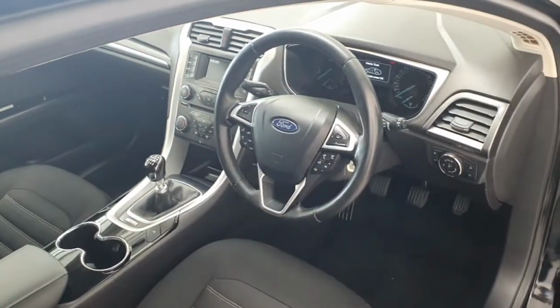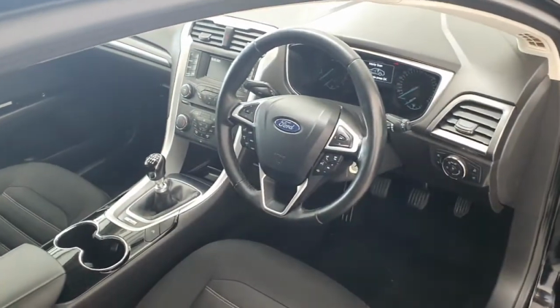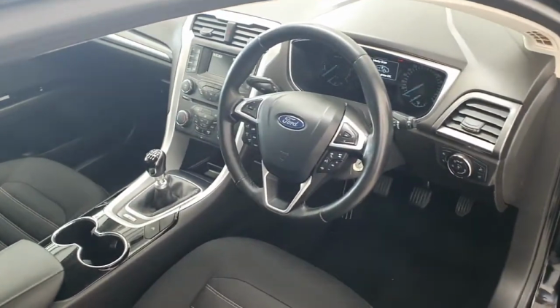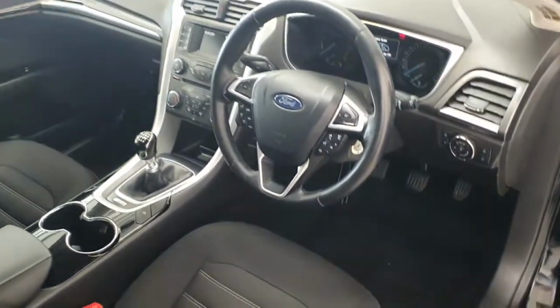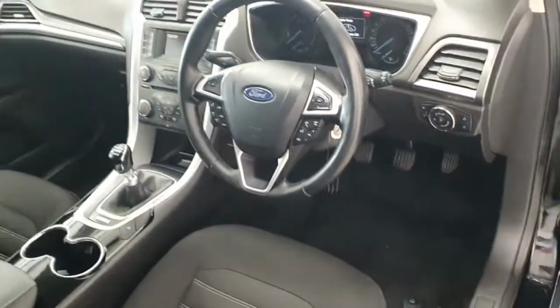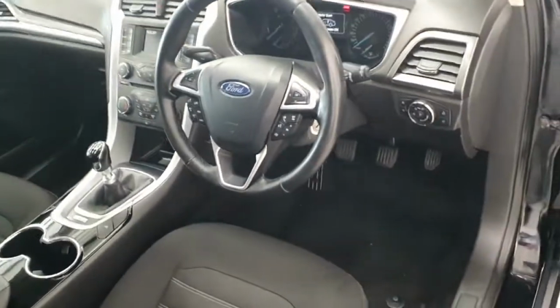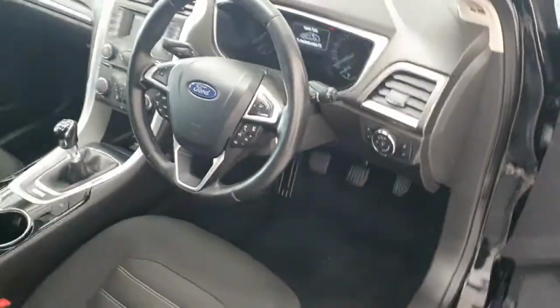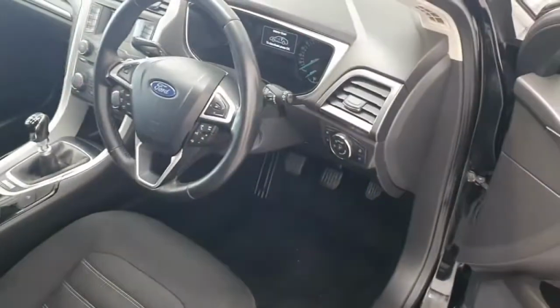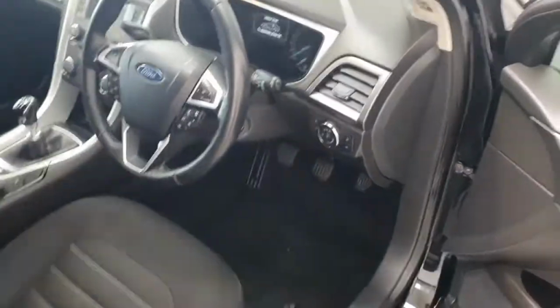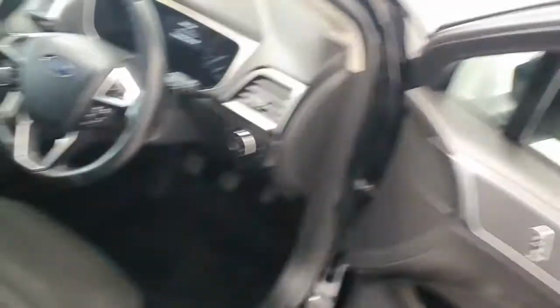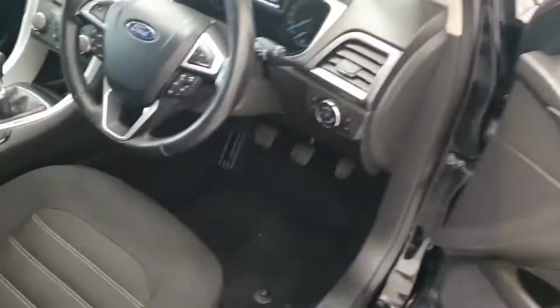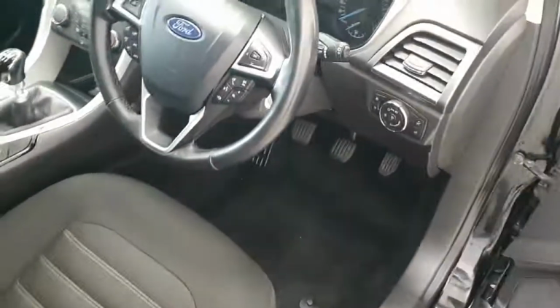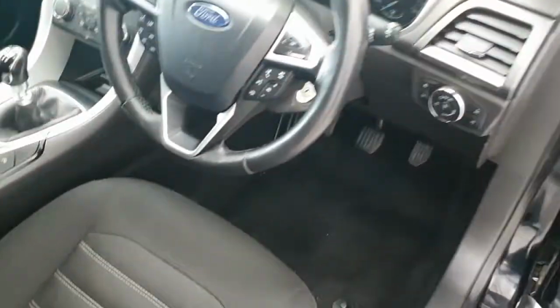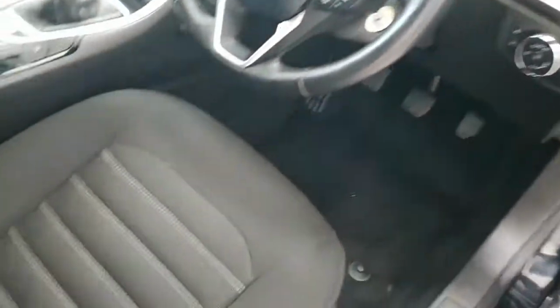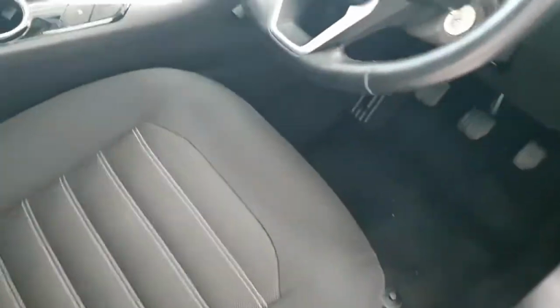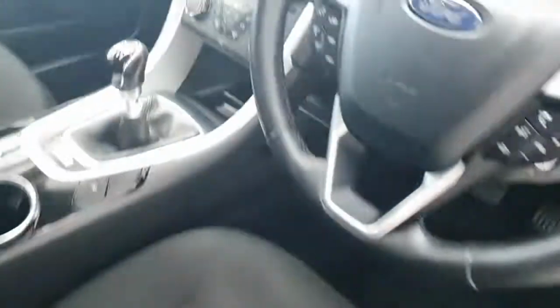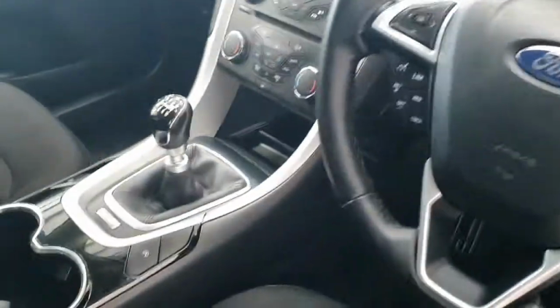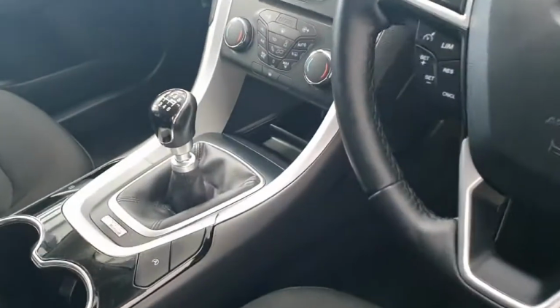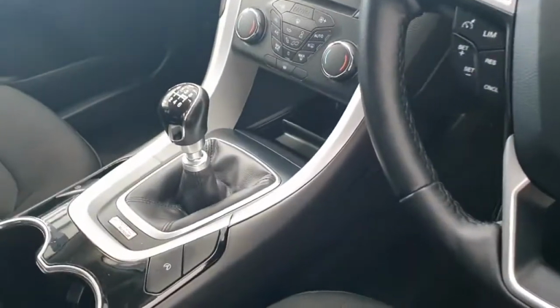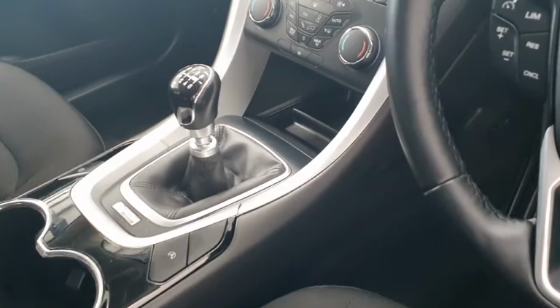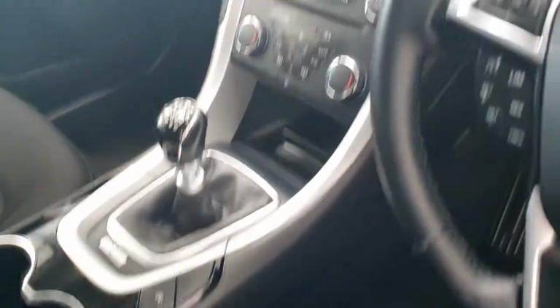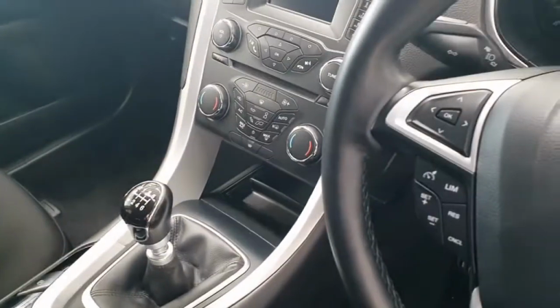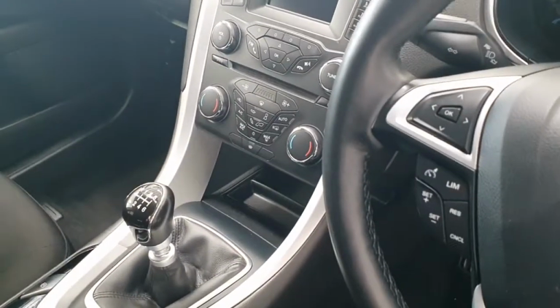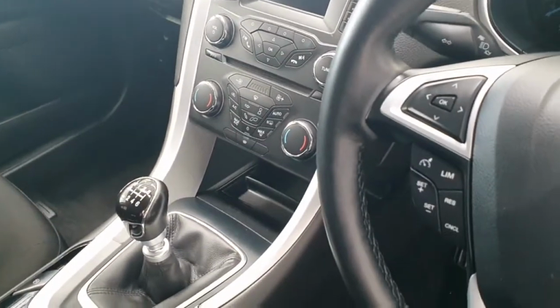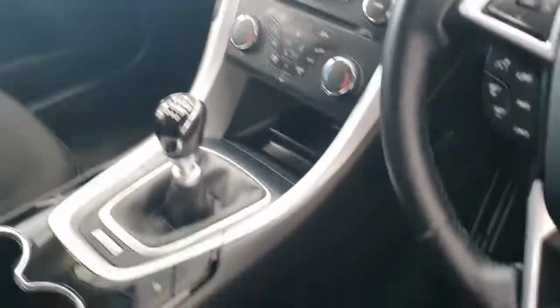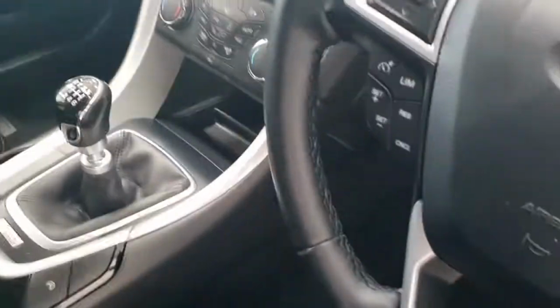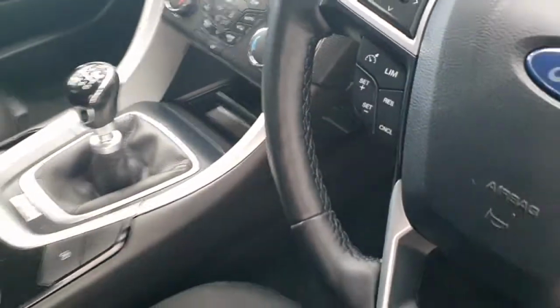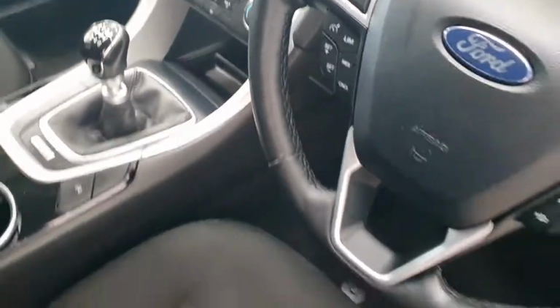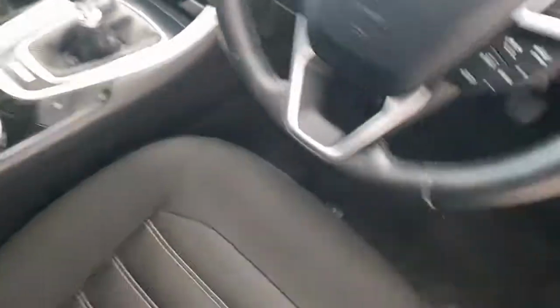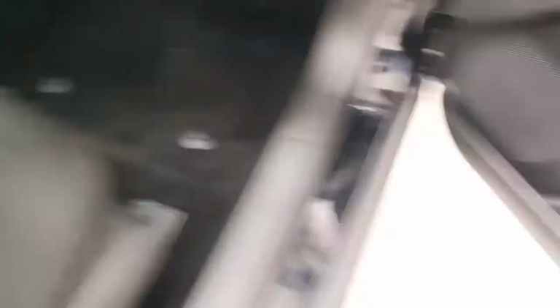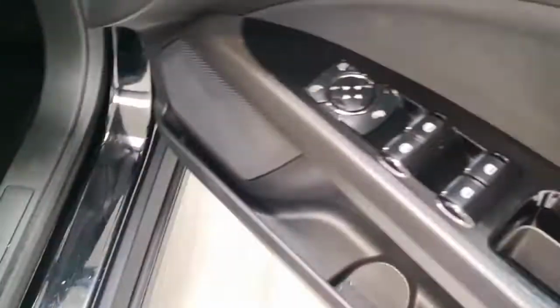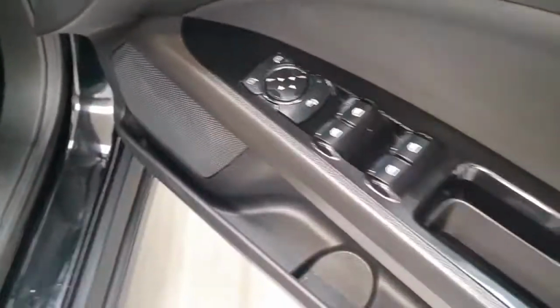This particular example has done under 140,000 kilometres. It comes with air conditioning, heated front windscreen, Bluetooth, cruise control, as well as a pair of tri-locks.